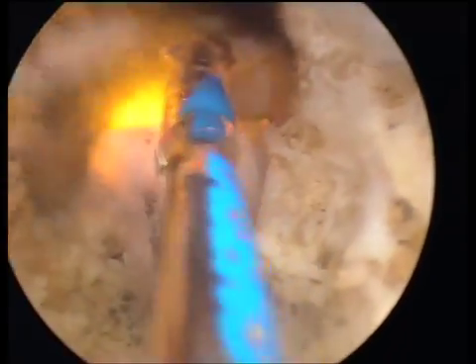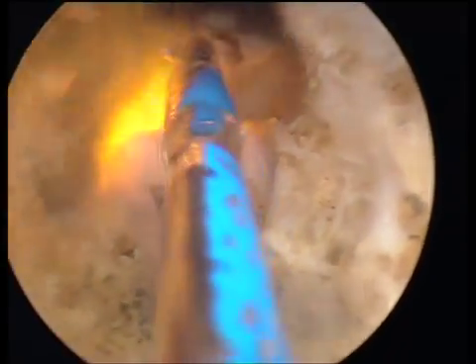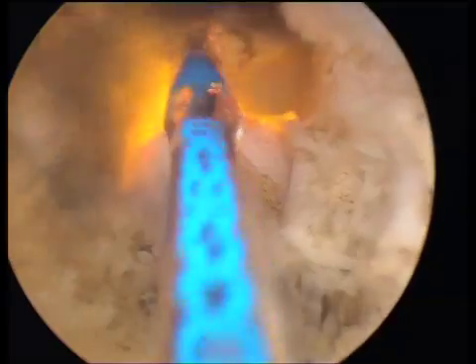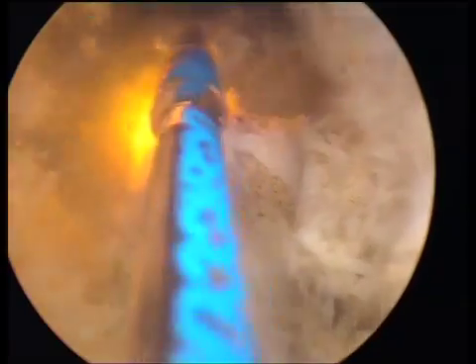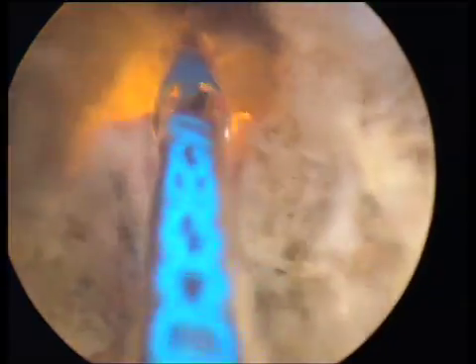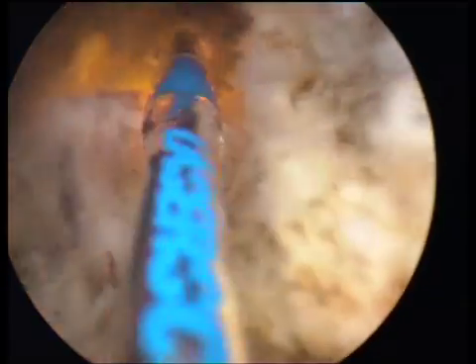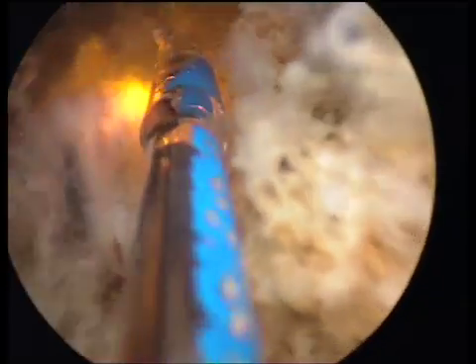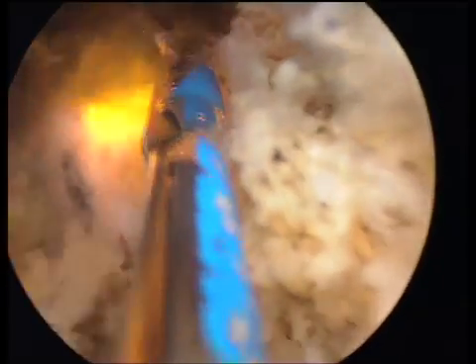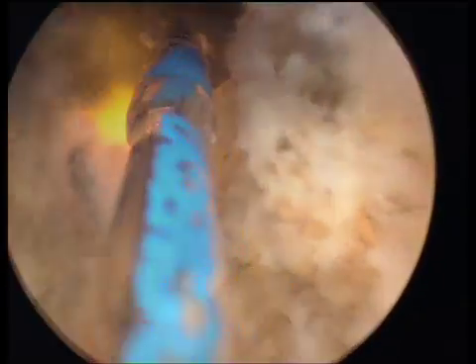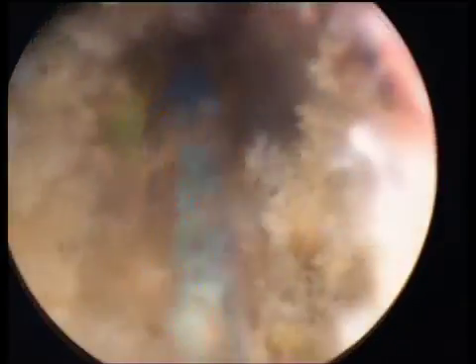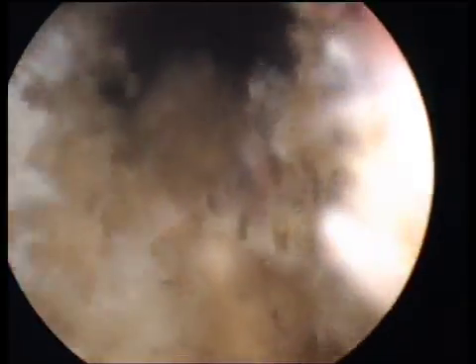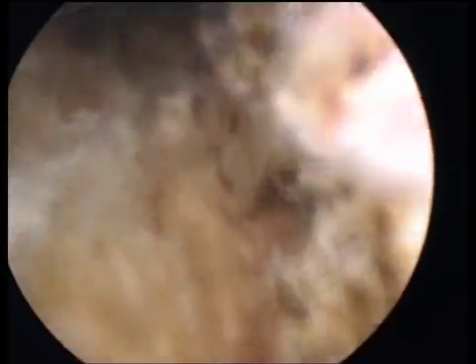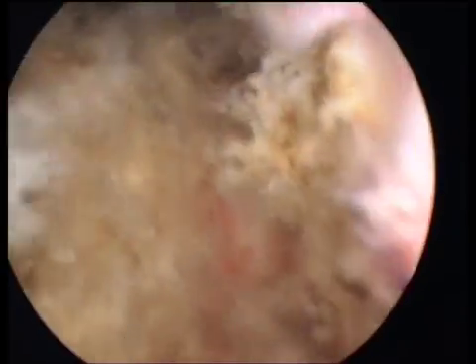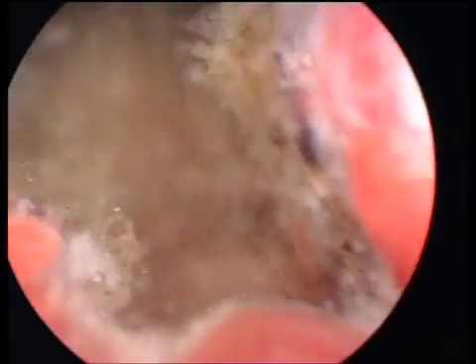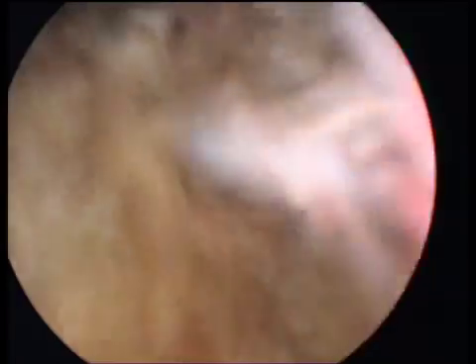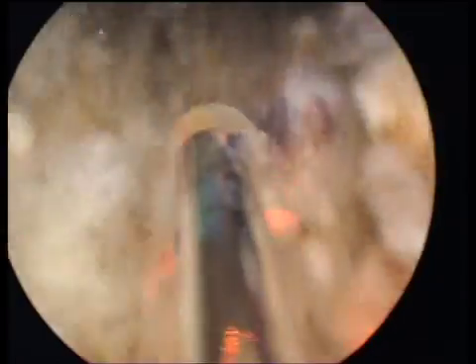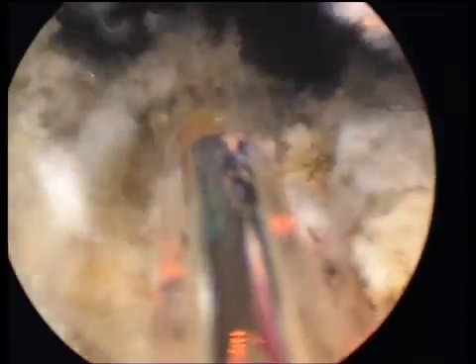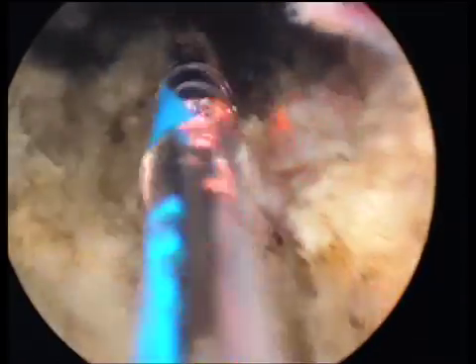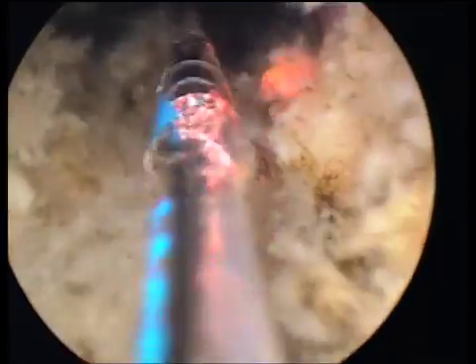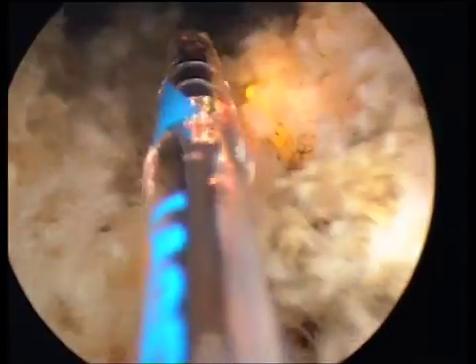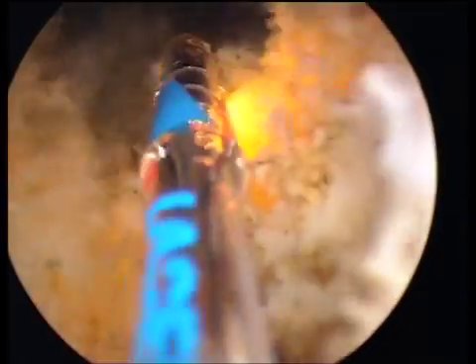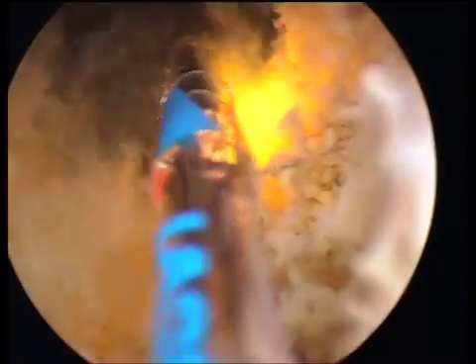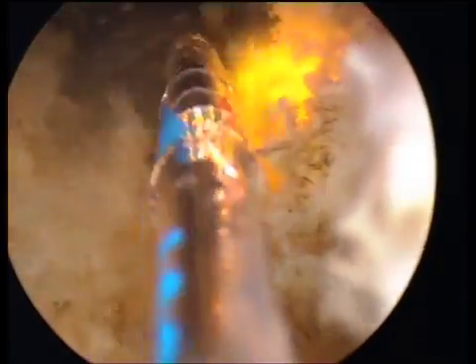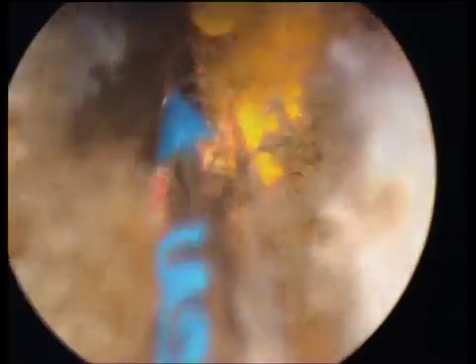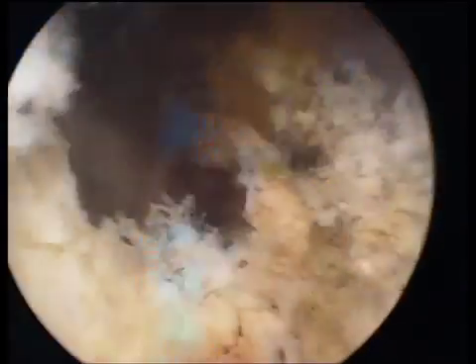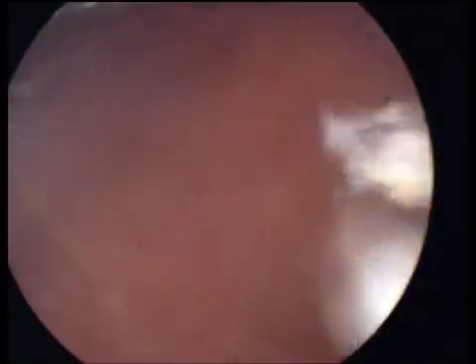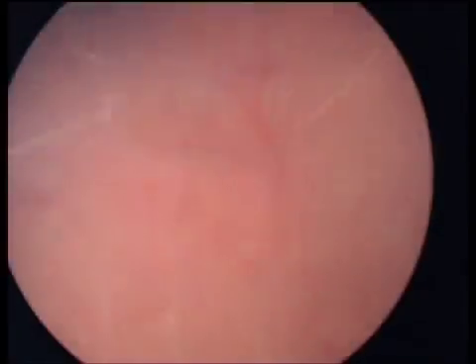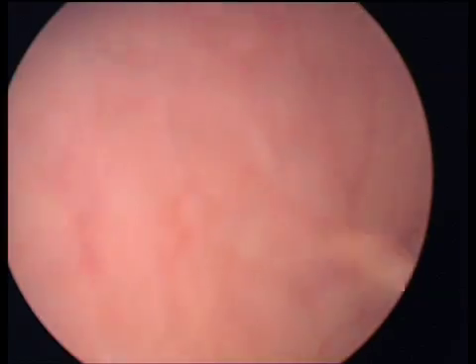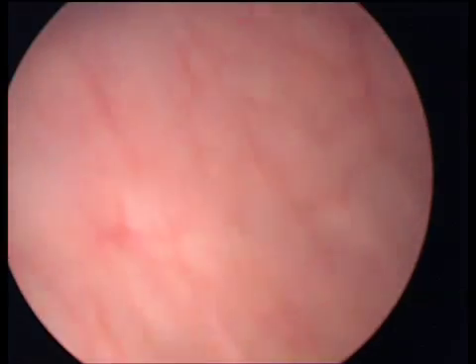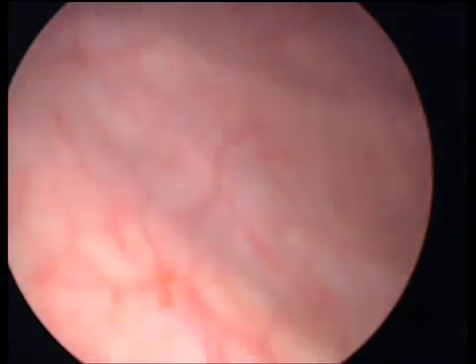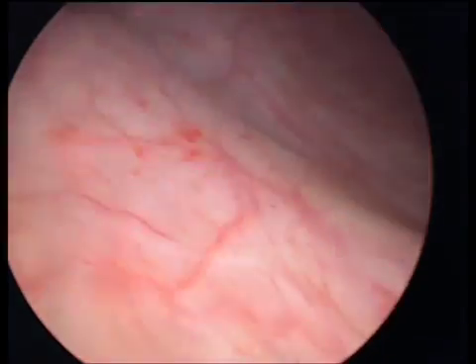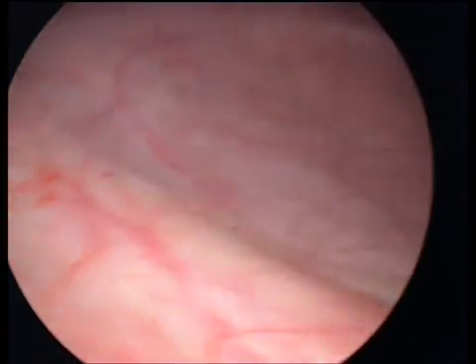This enhanced irrigation — having a suprapubic trocar to drain the saline that is instilled in the bladder during the procedure — is a great help for the treatment of these big prostates.